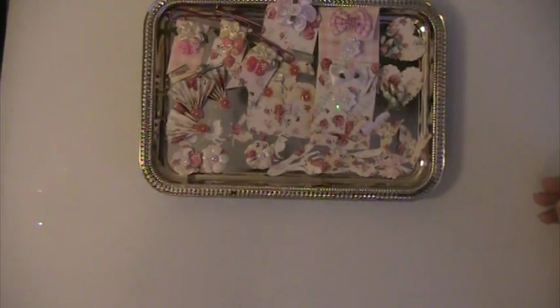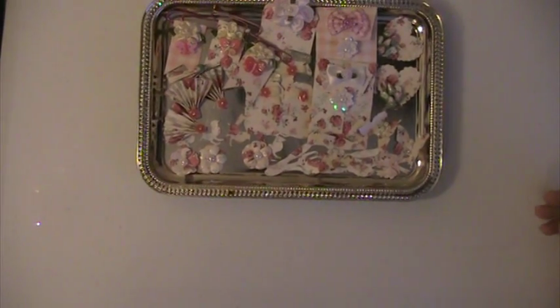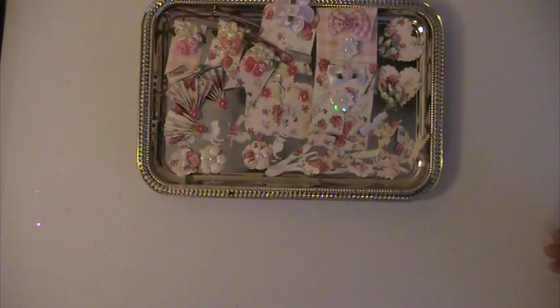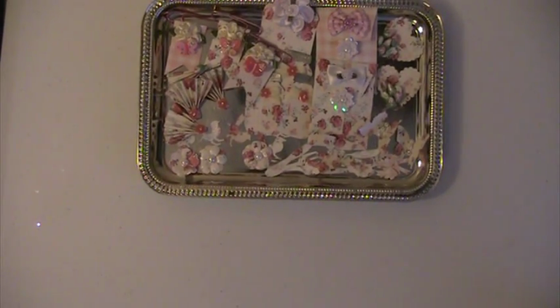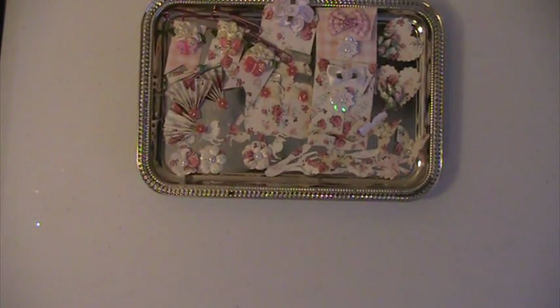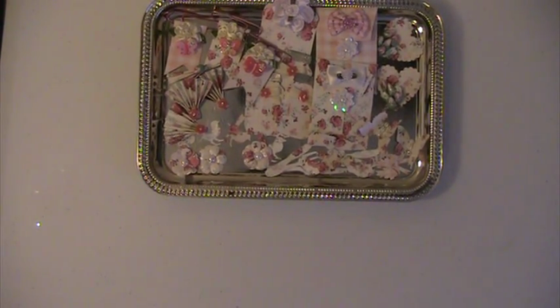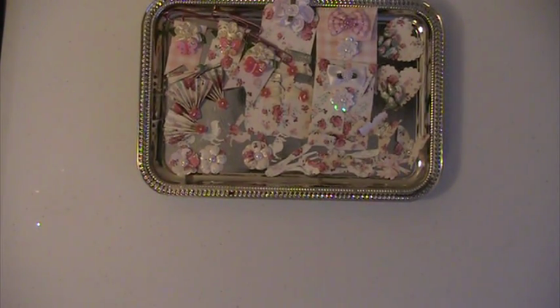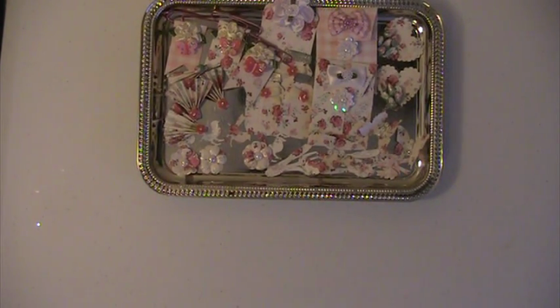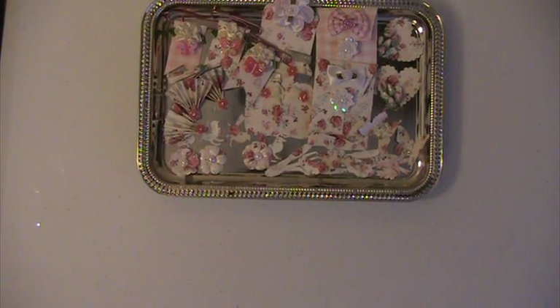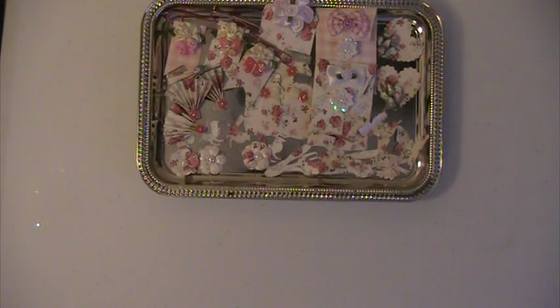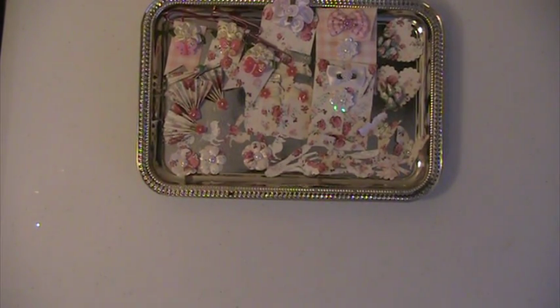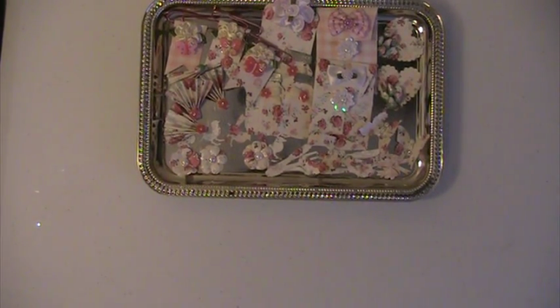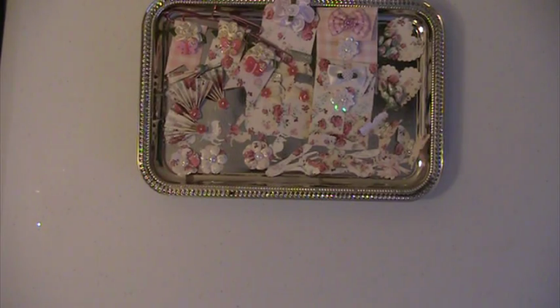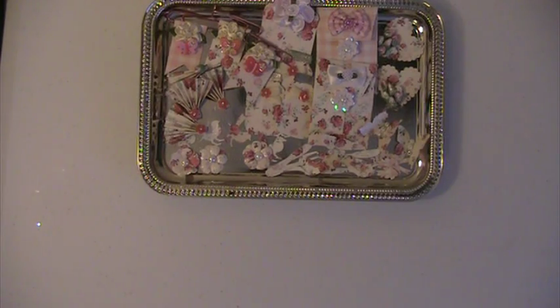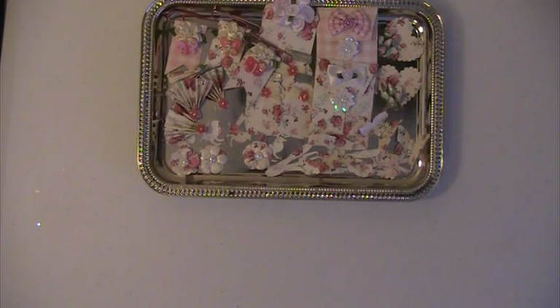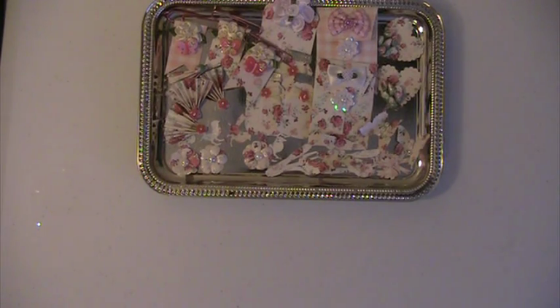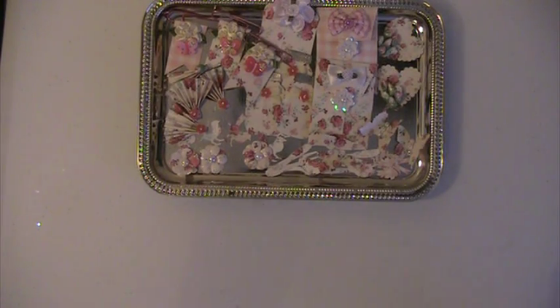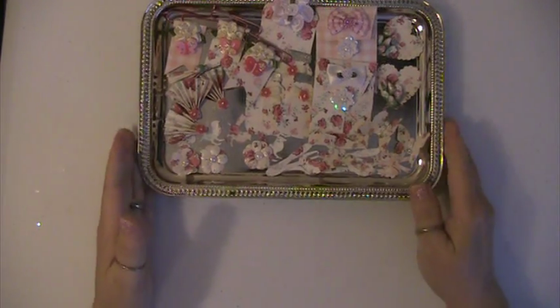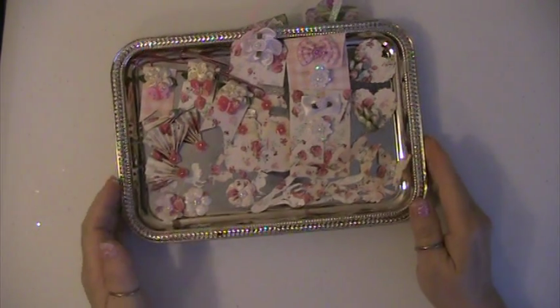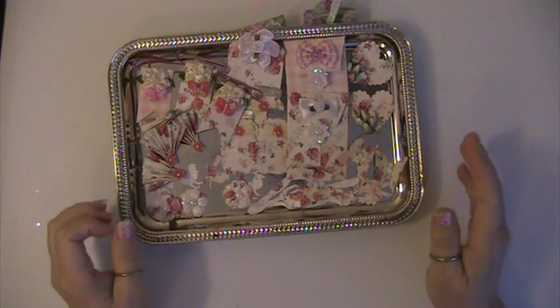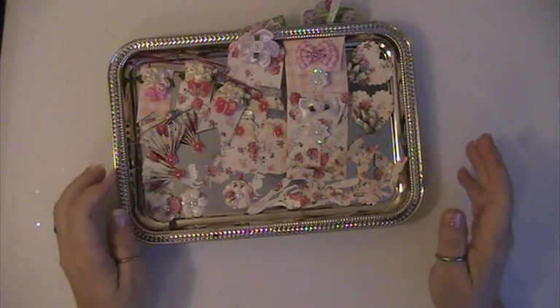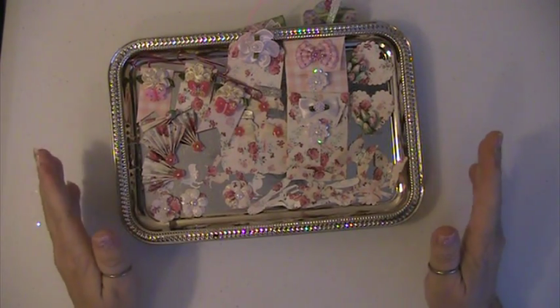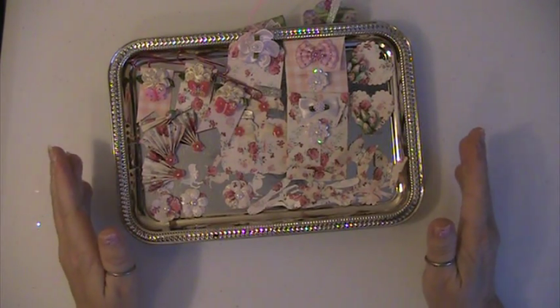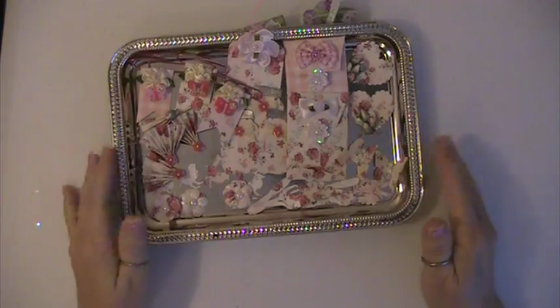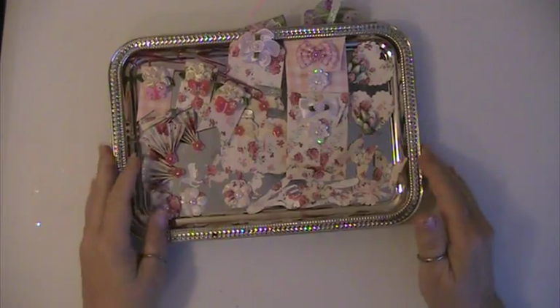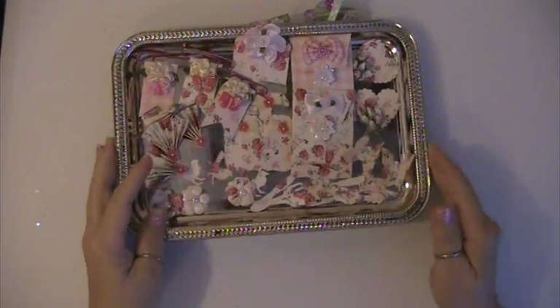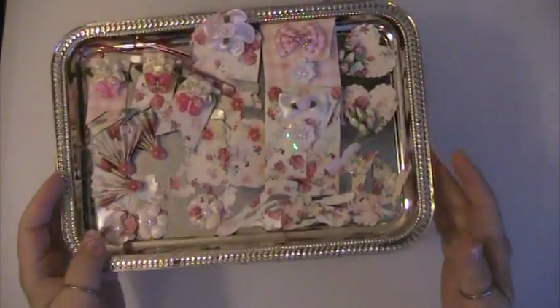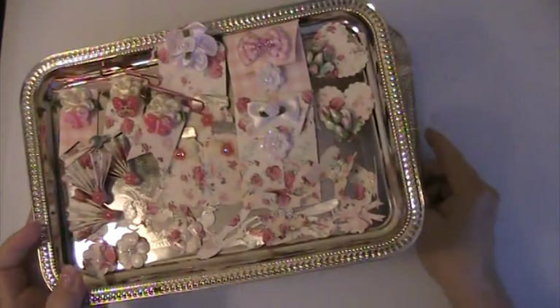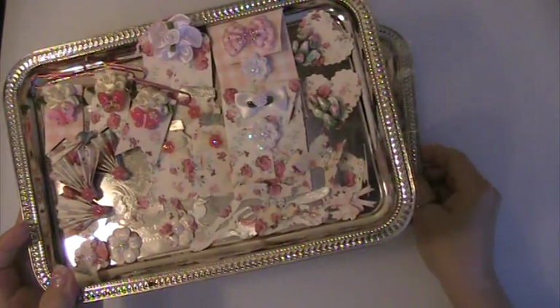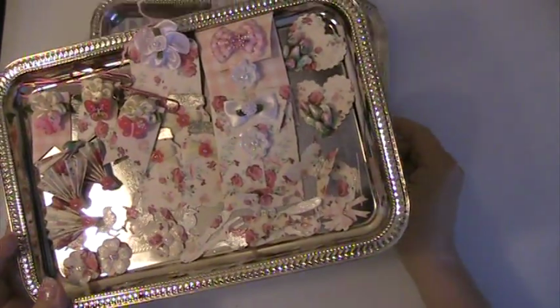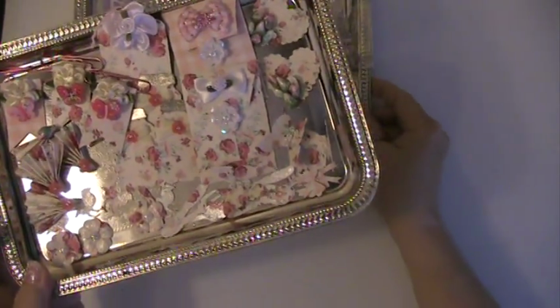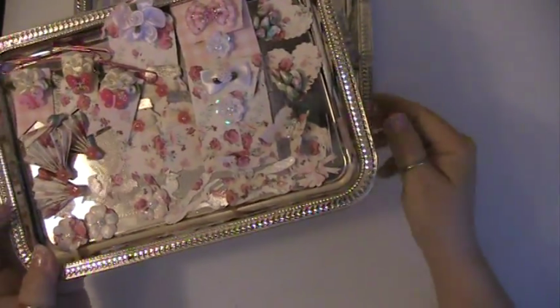Hi everyone, this is Lisa here. I'm here with a challenge I did for Jackie Colby to use one sheet of paper. I actually did two separate ones here.